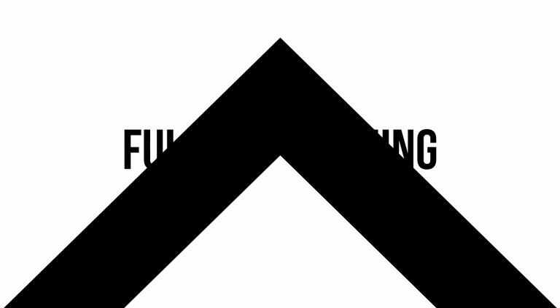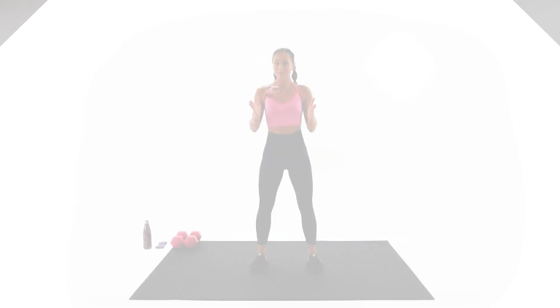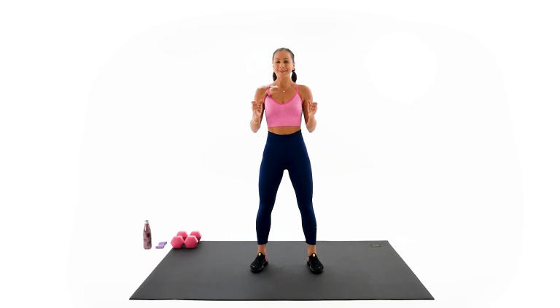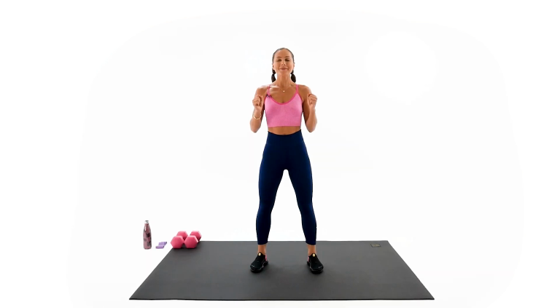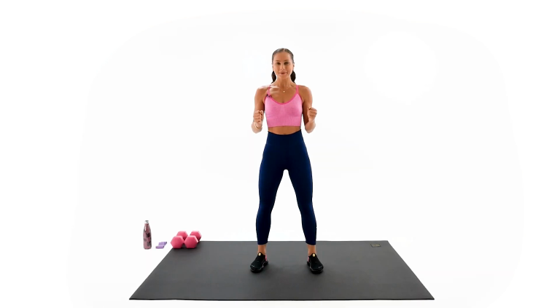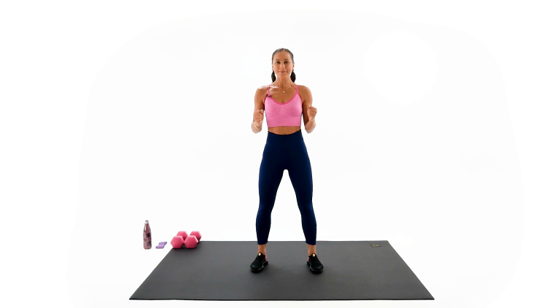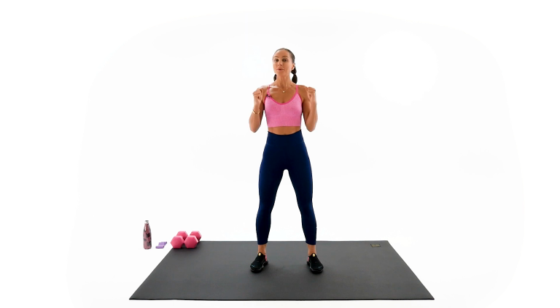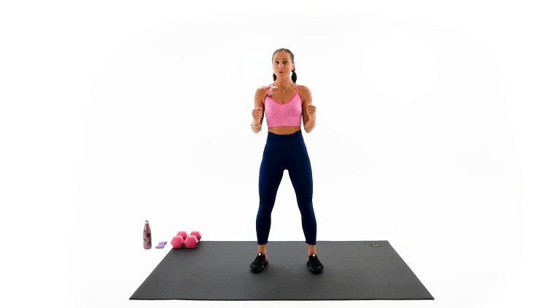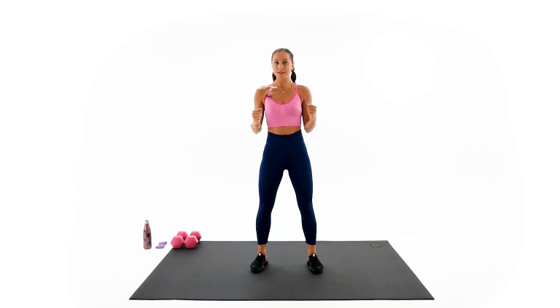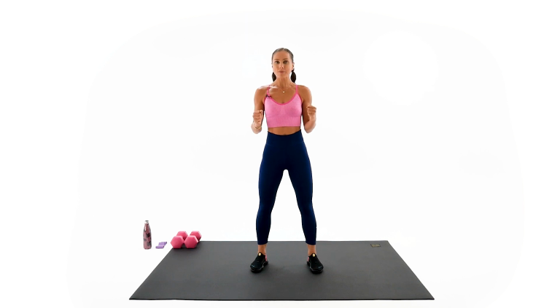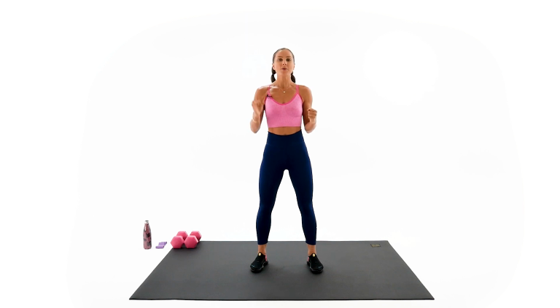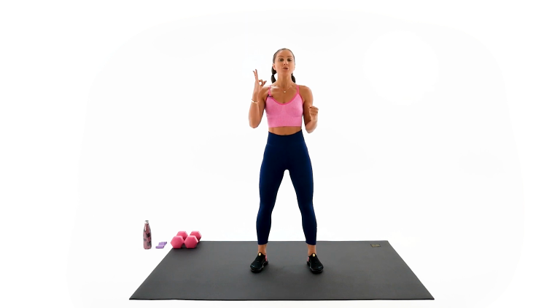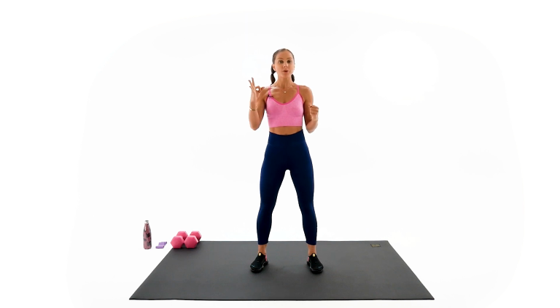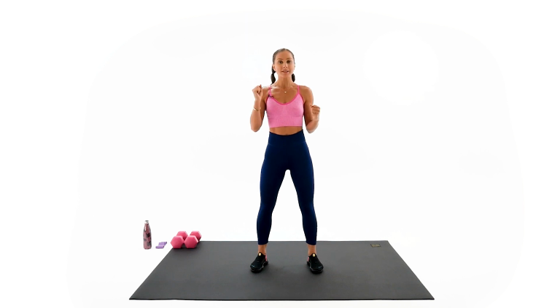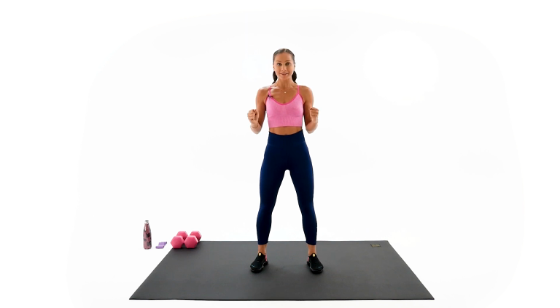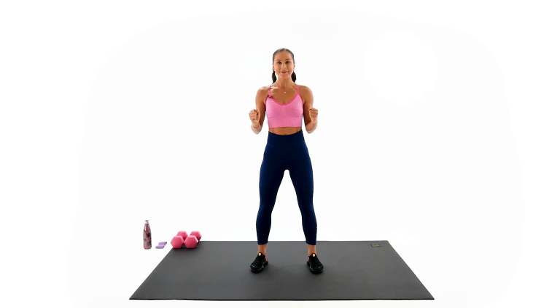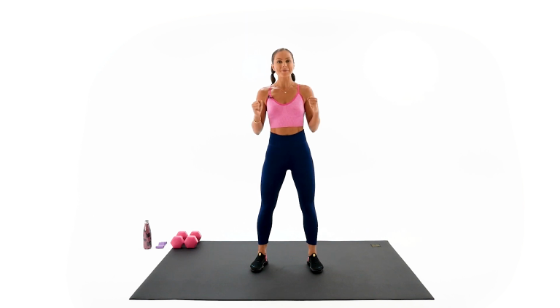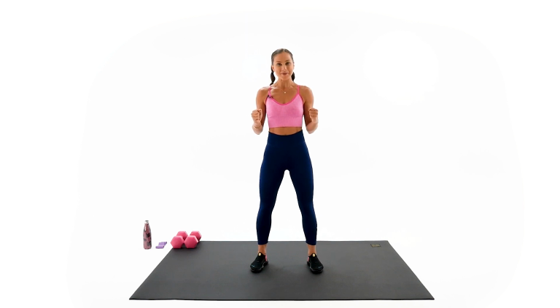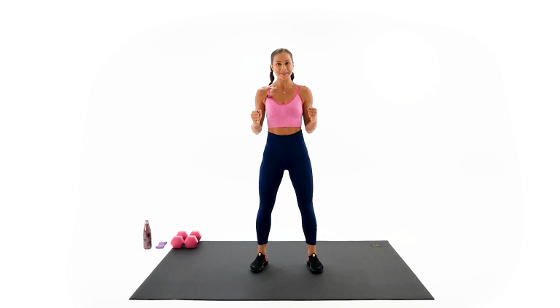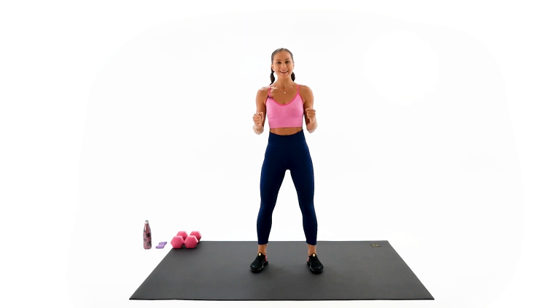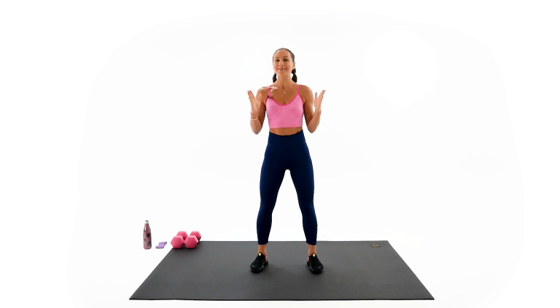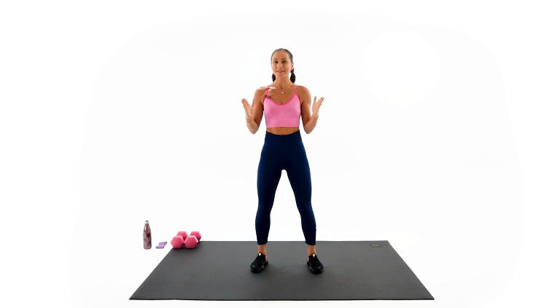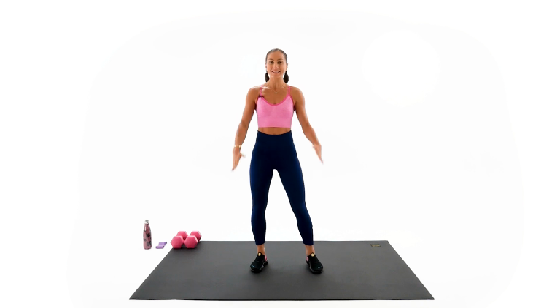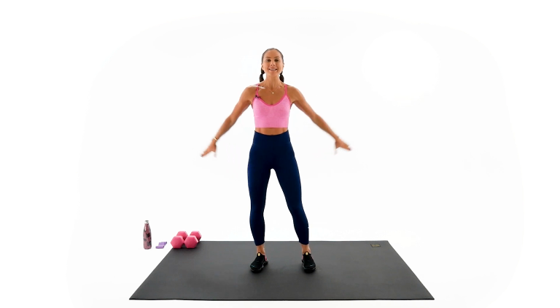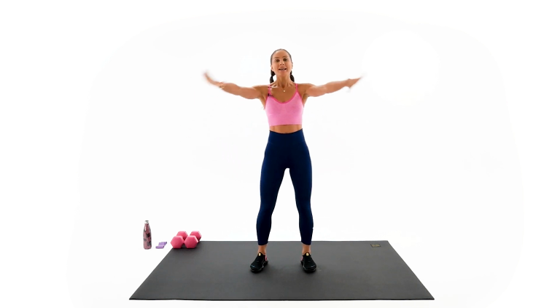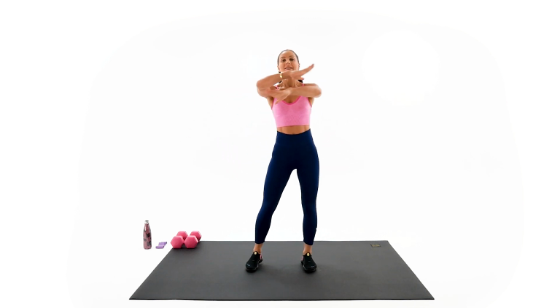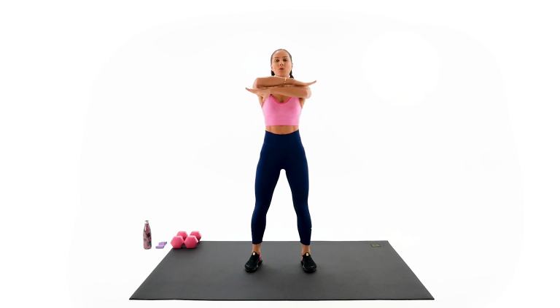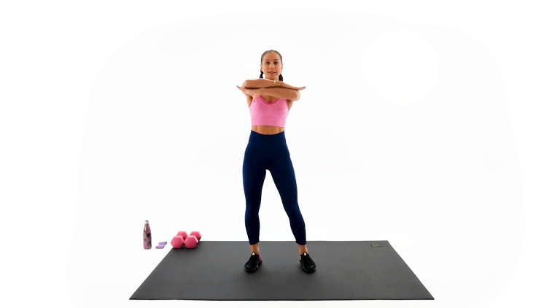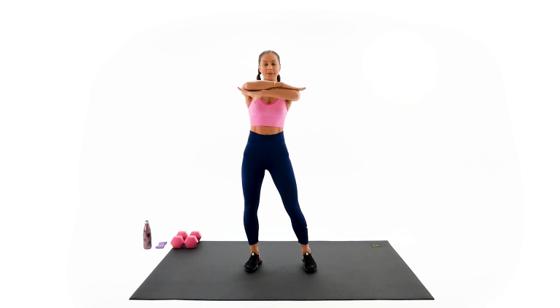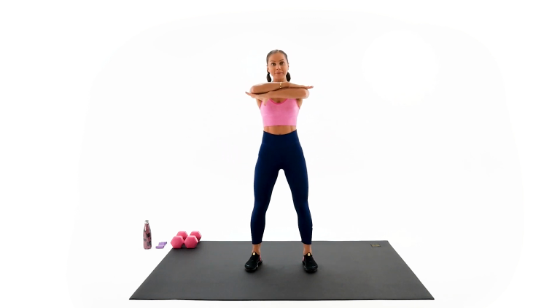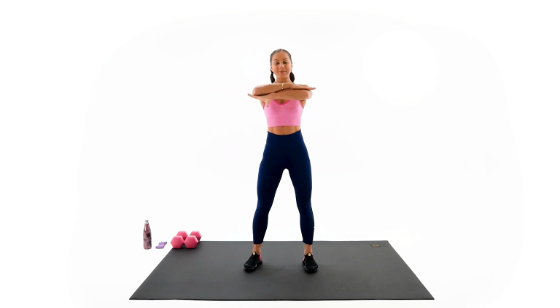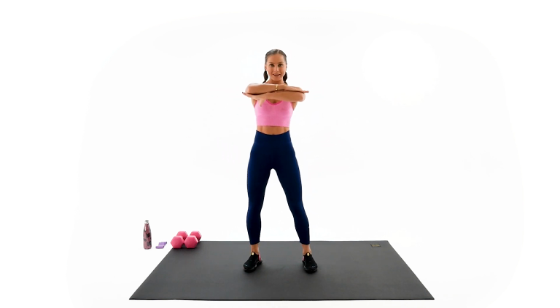All right guys, let's begin with a good quality warmup. We're gonna do three exercises for our warmup today, and our first exercise is a squat knee lift with arms up front.